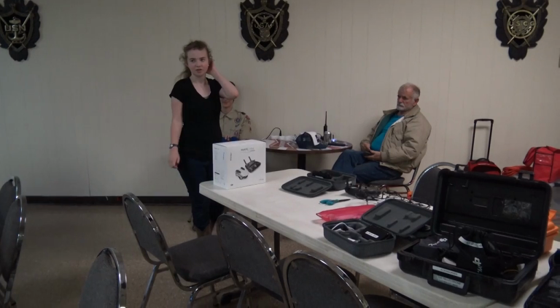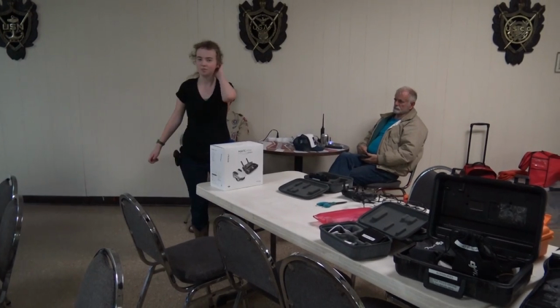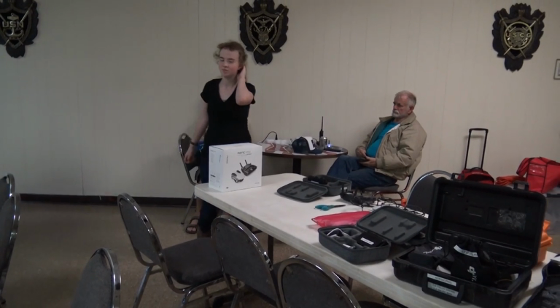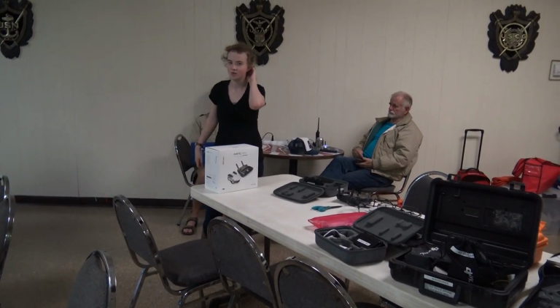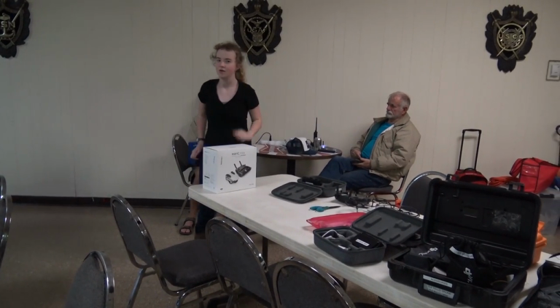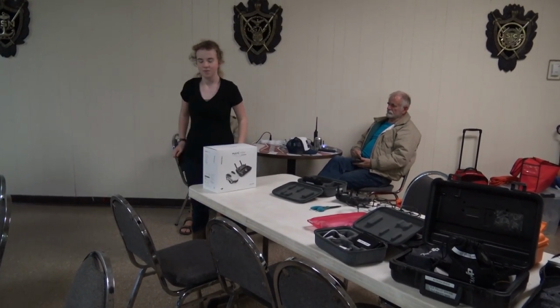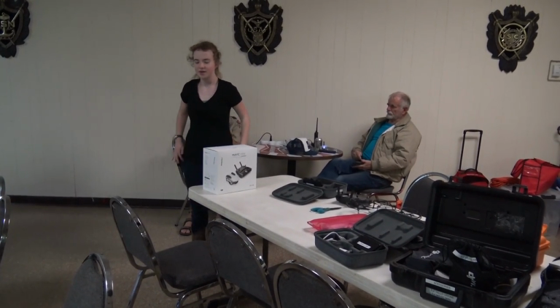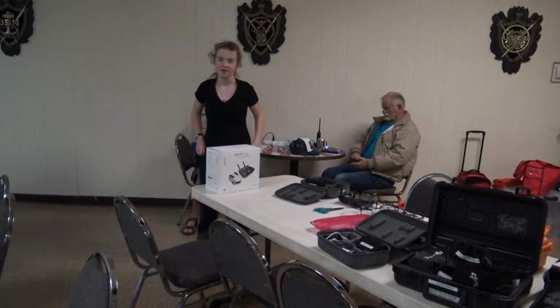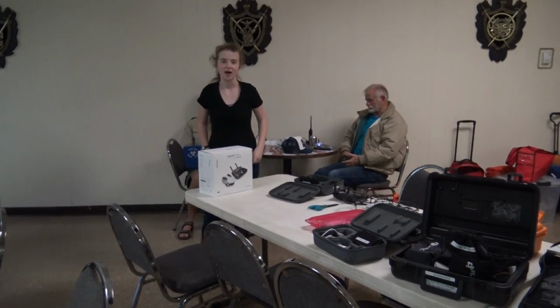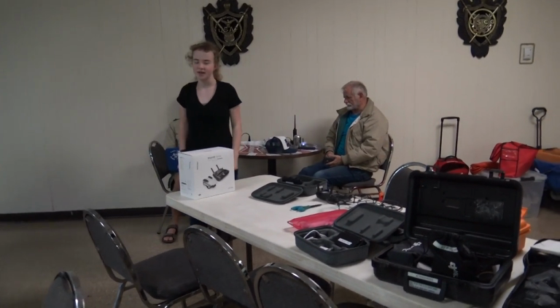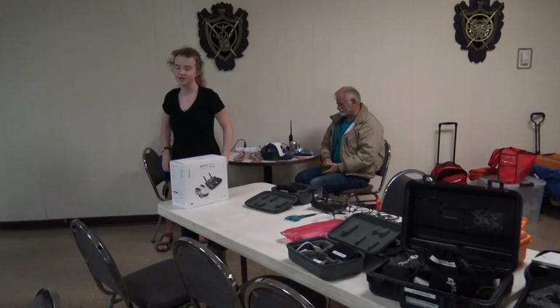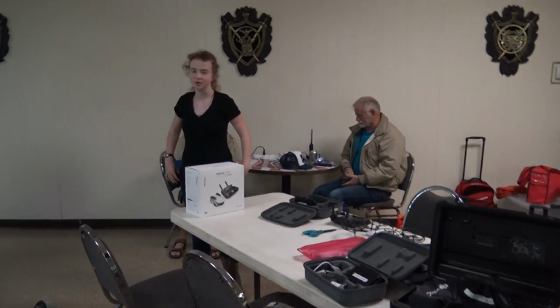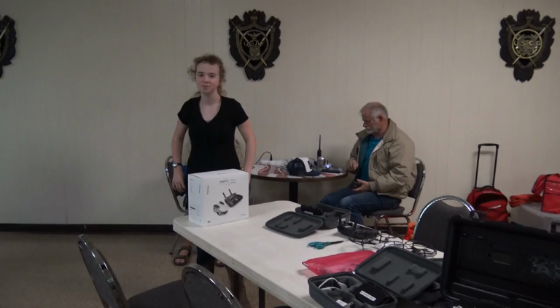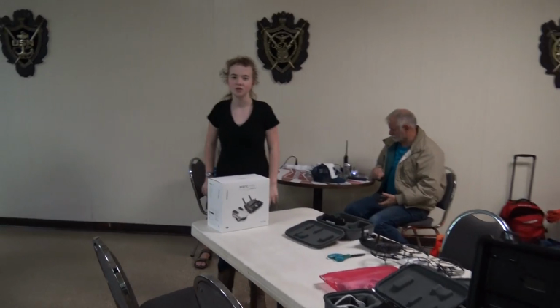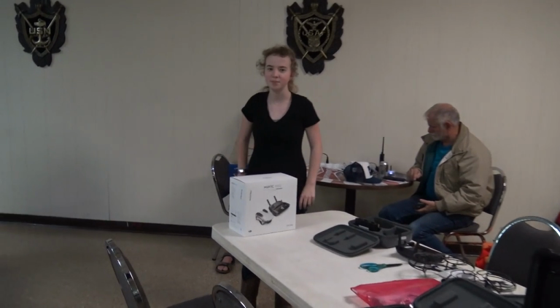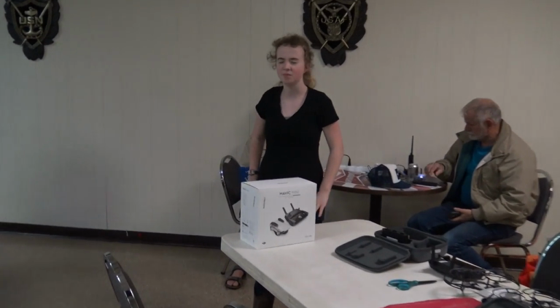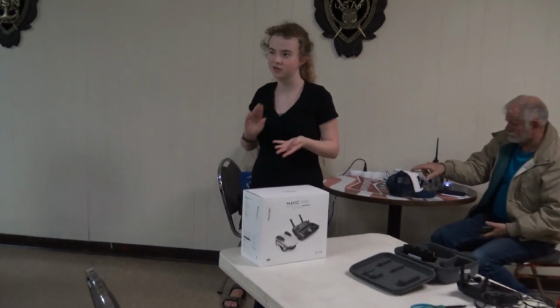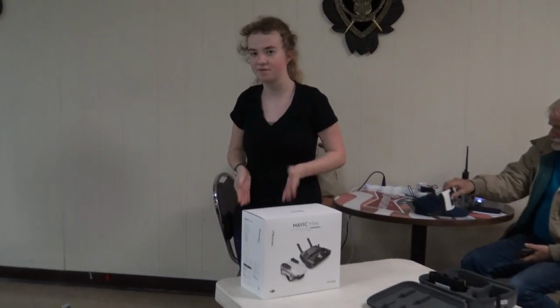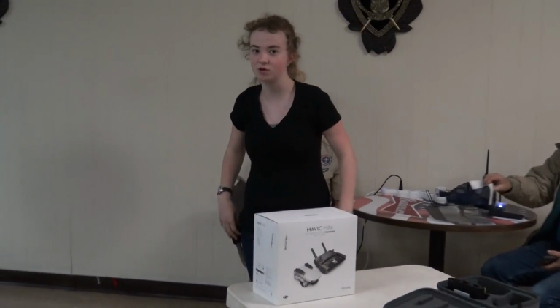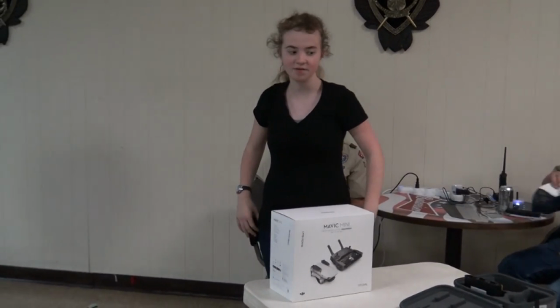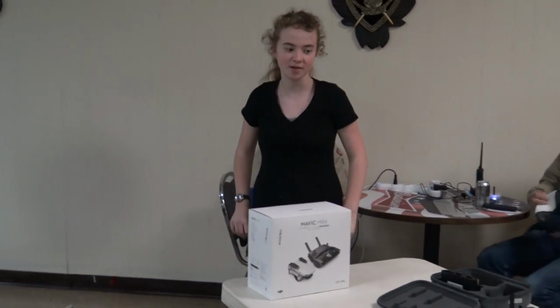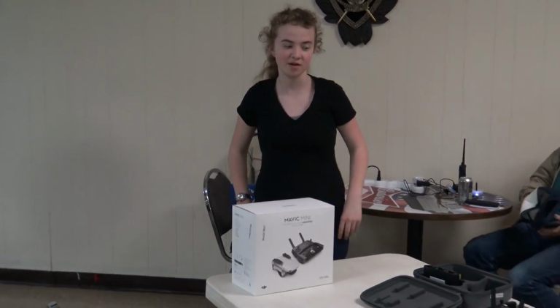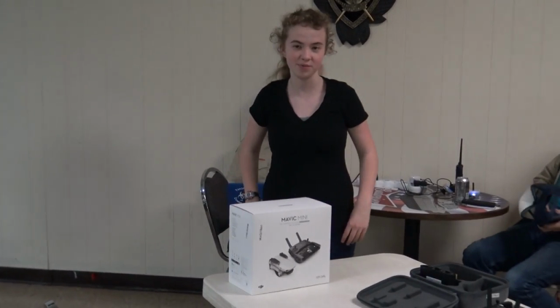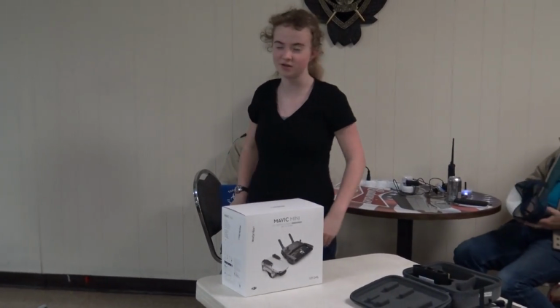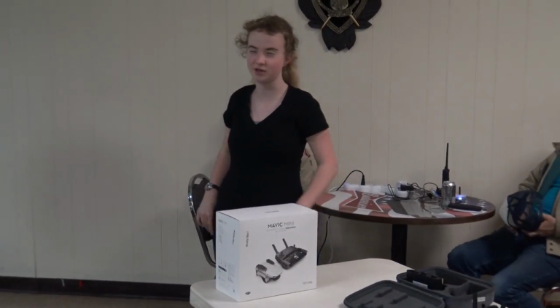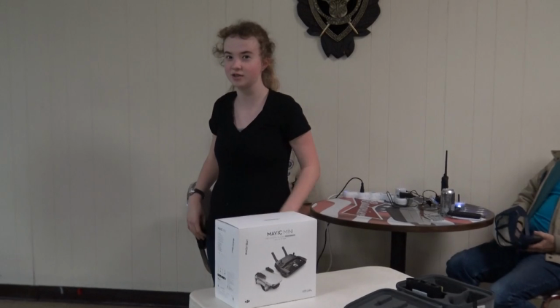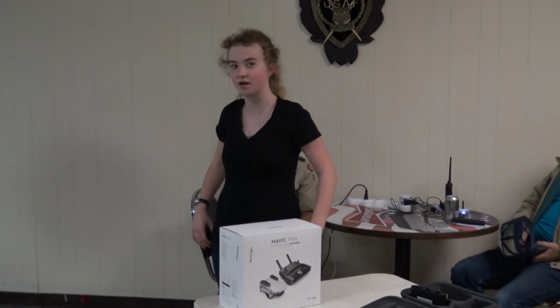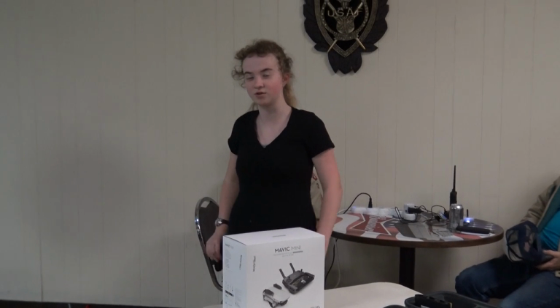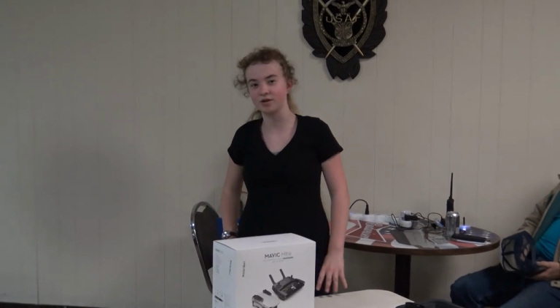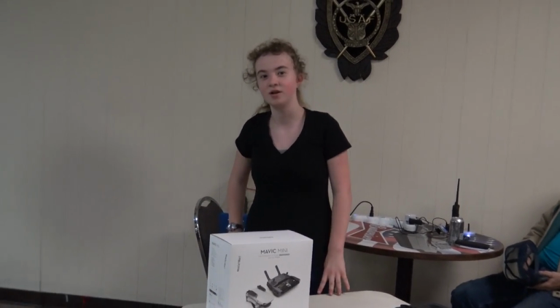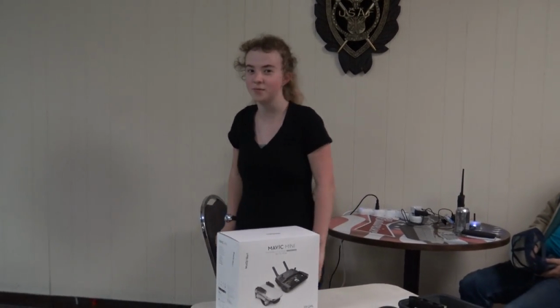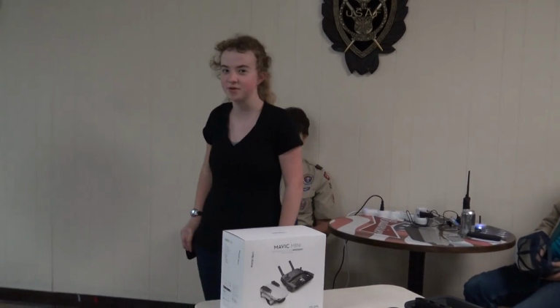For my presentation, I decided to do a bit of drone safety and a bit of a tutorial on the Mavic Mini.